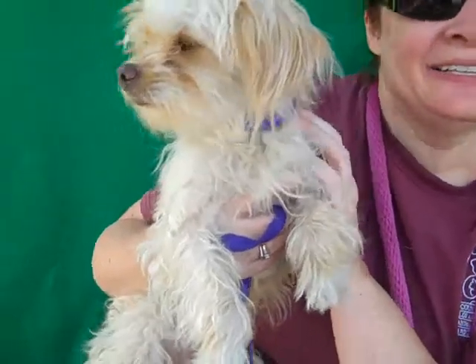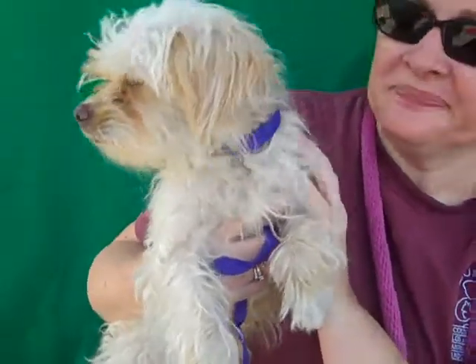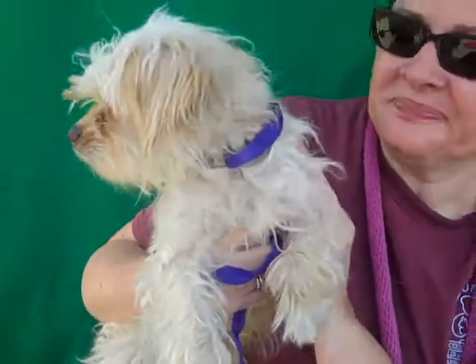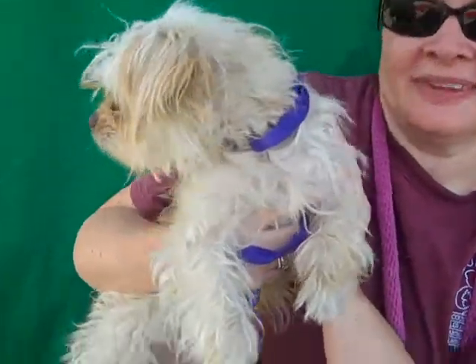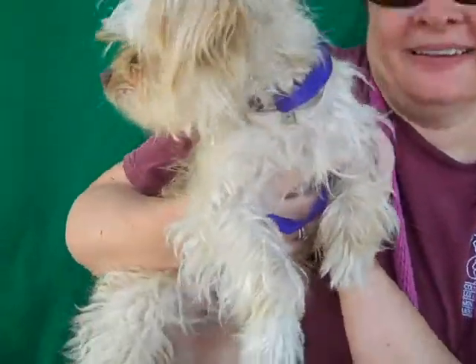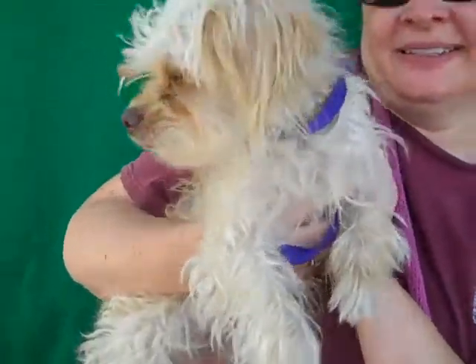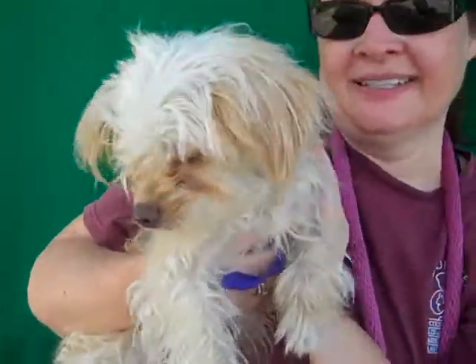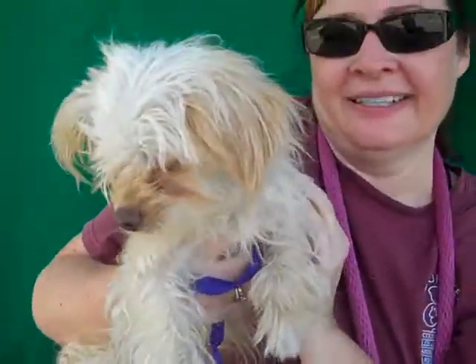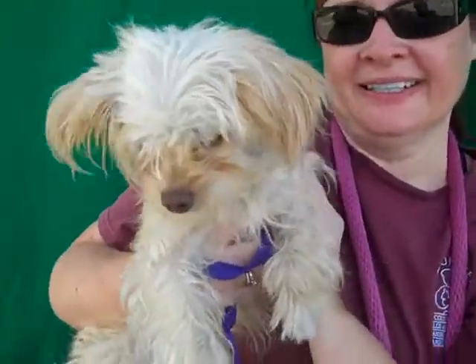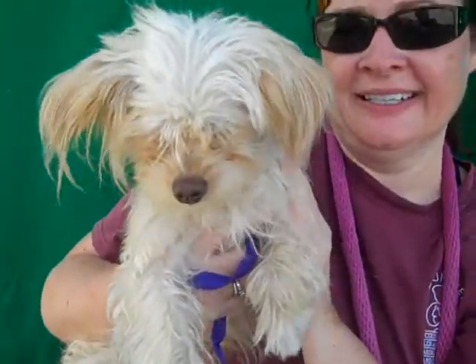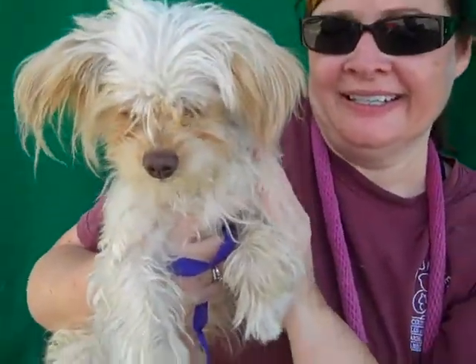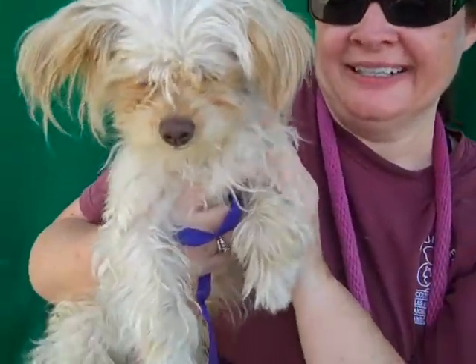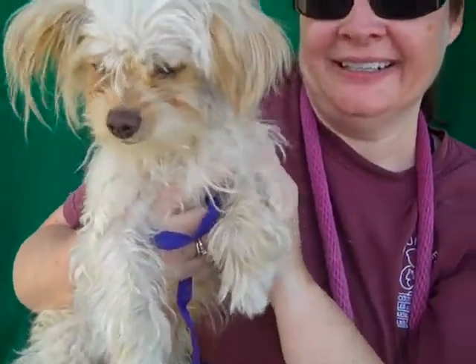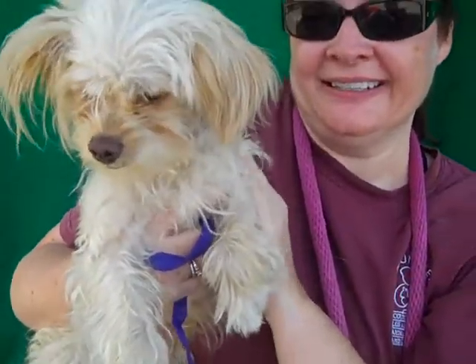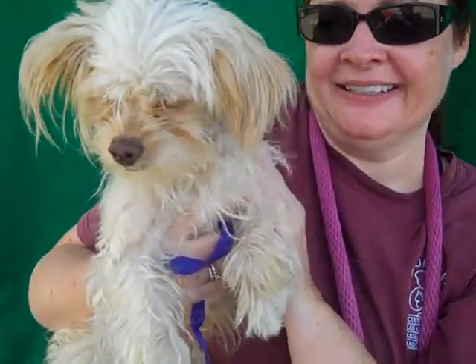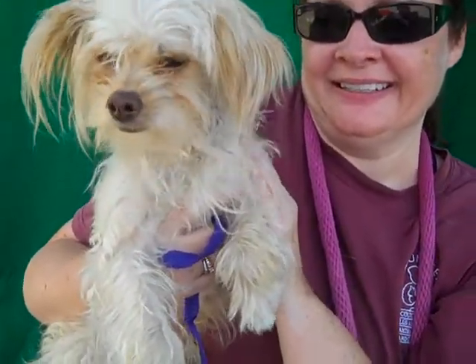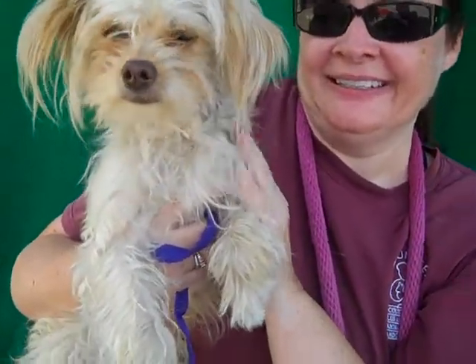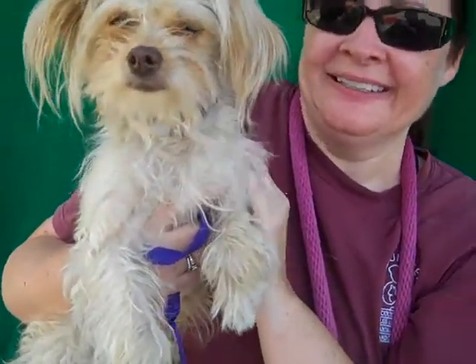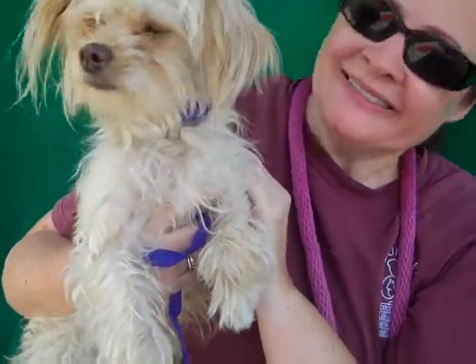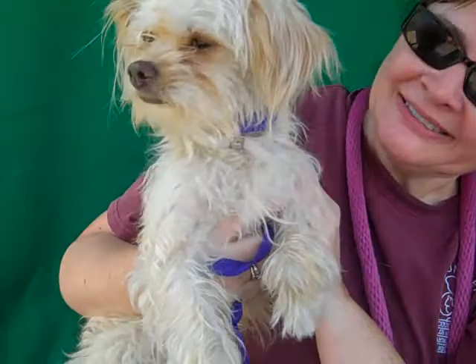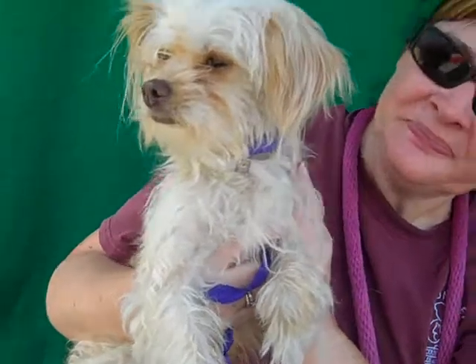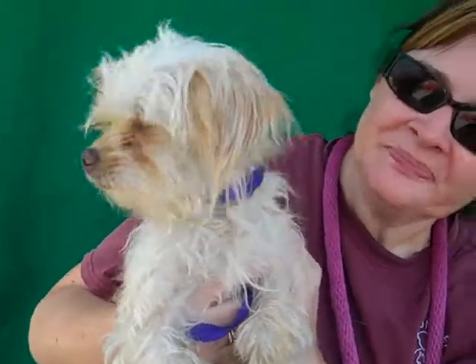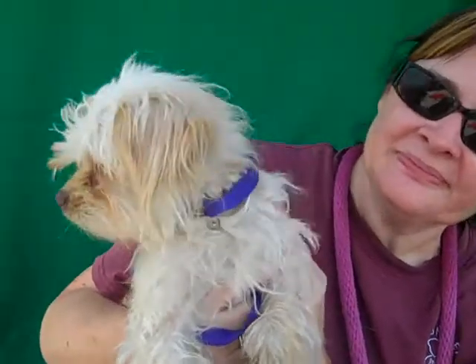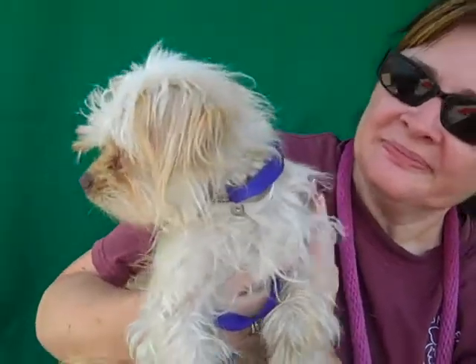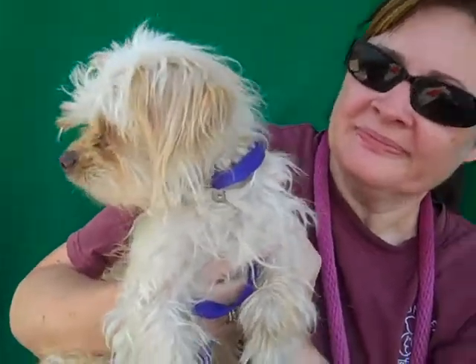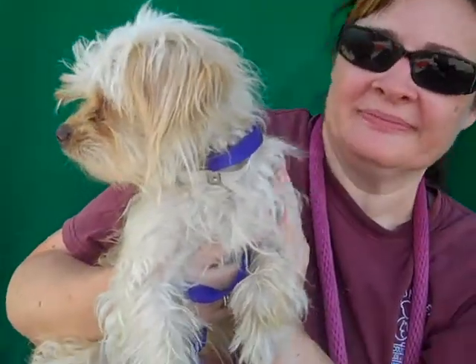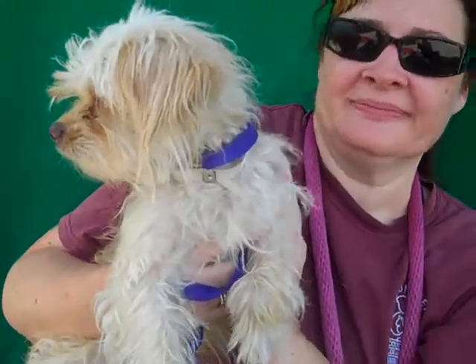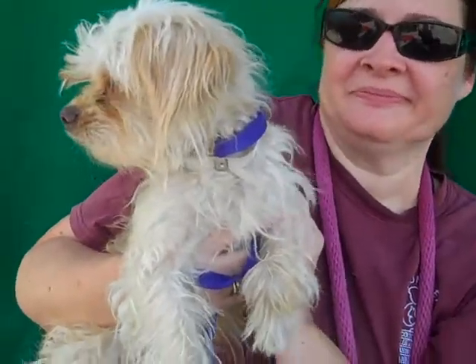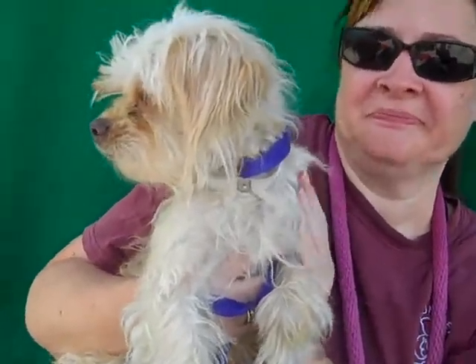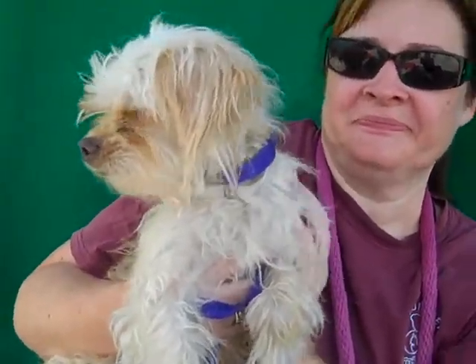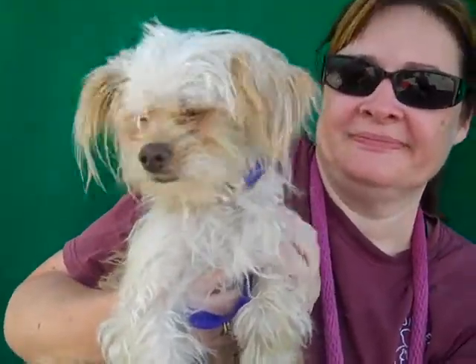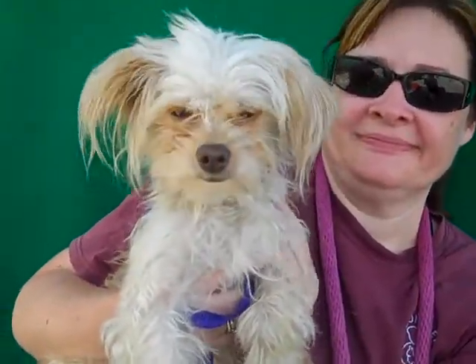Say hi, Violet! Come on down to the Baldwin Park shelter and meet this adorable little silky terrier. Bye!